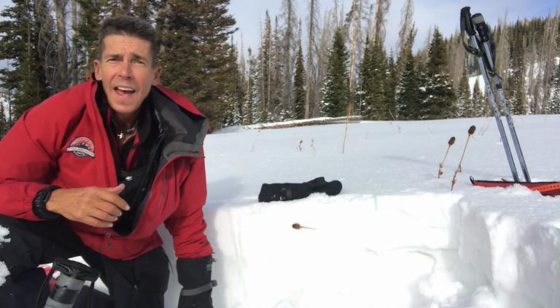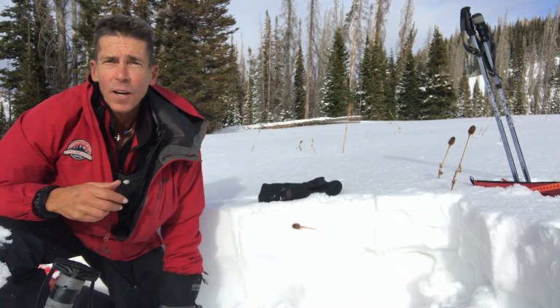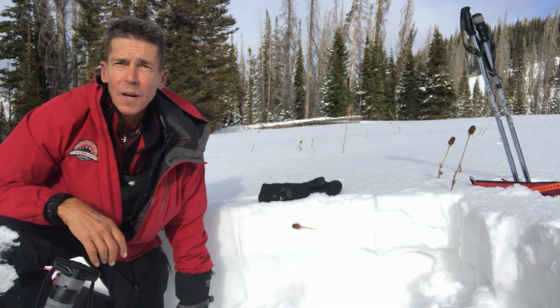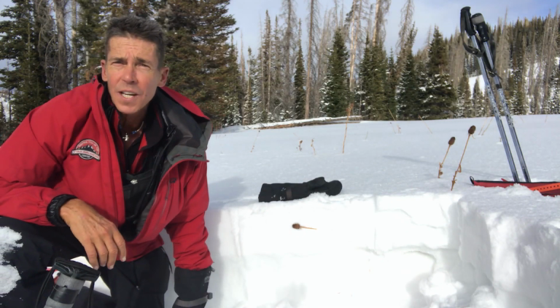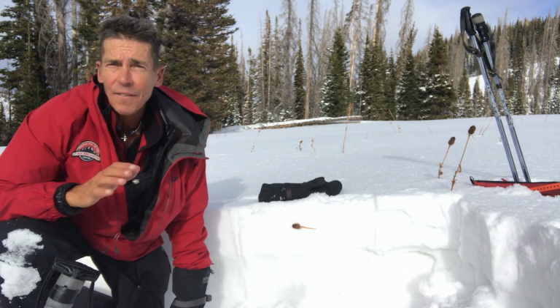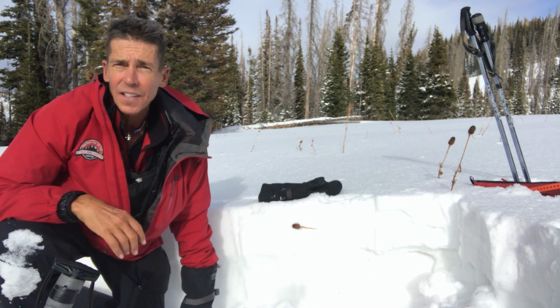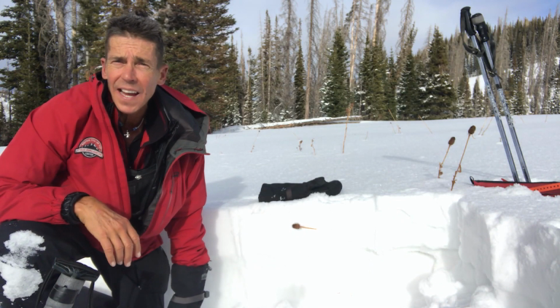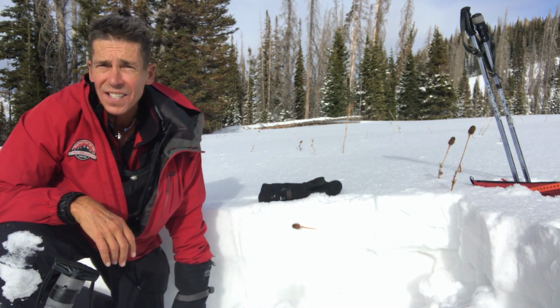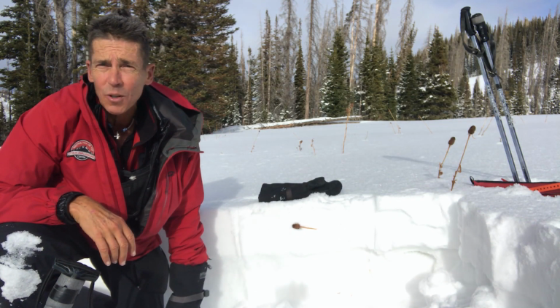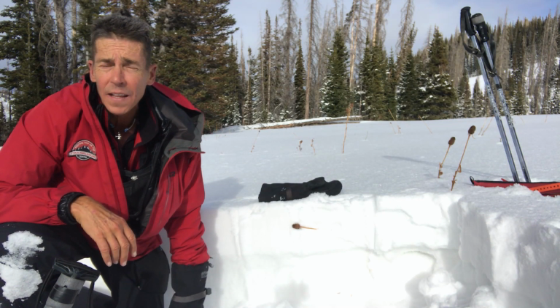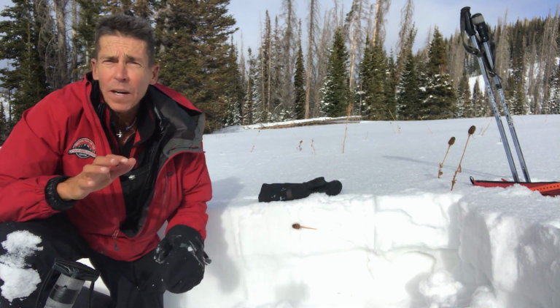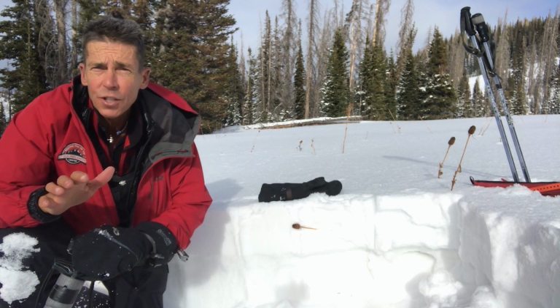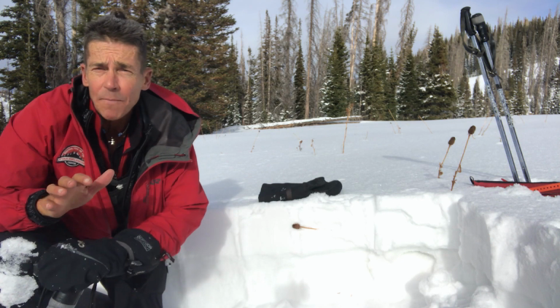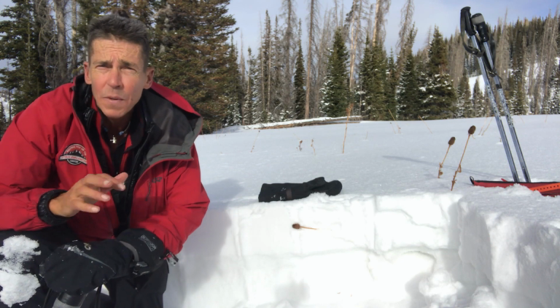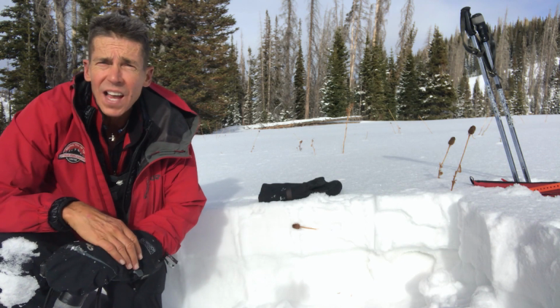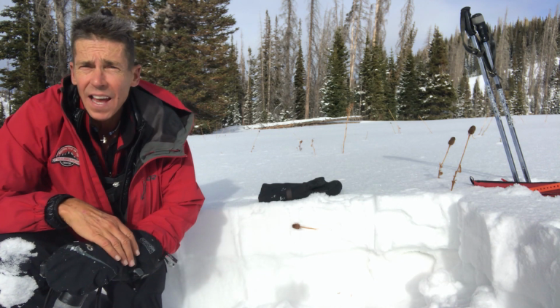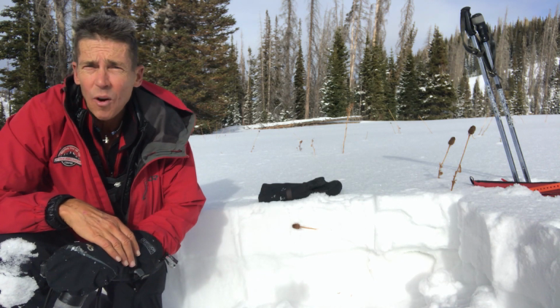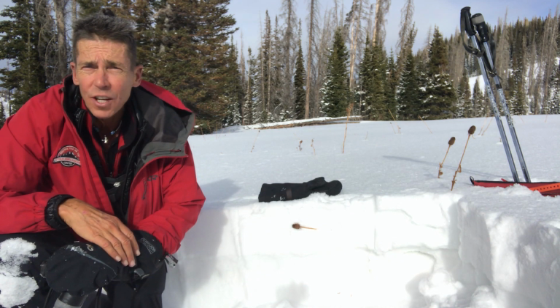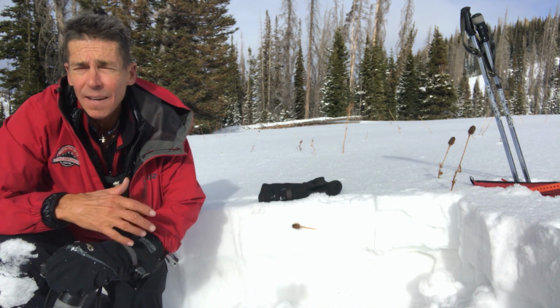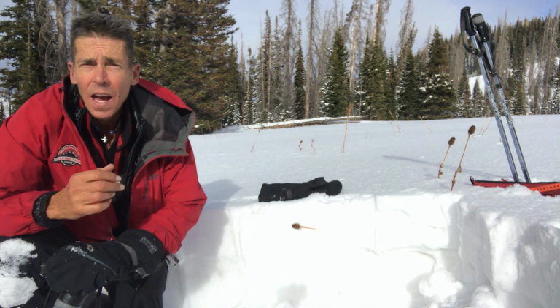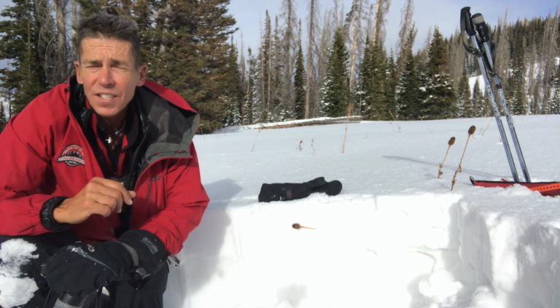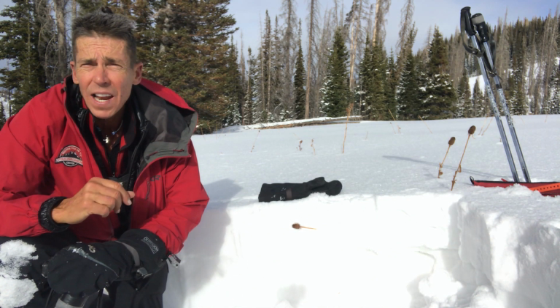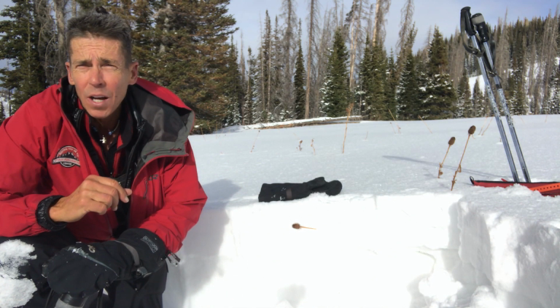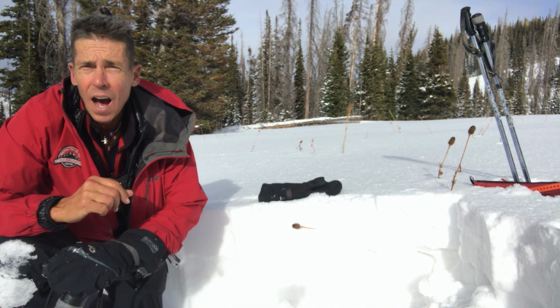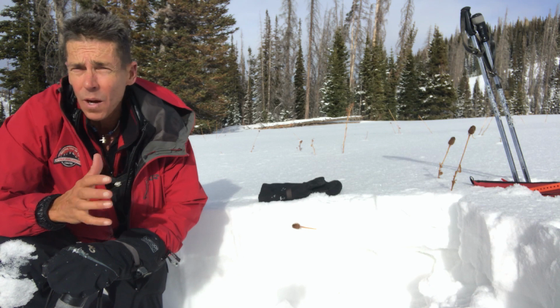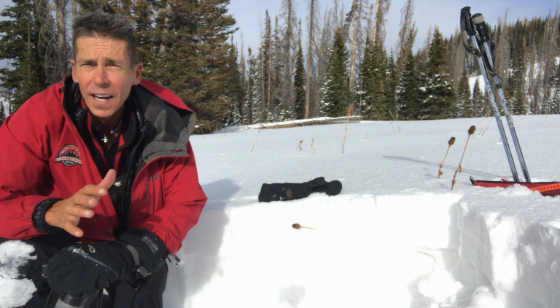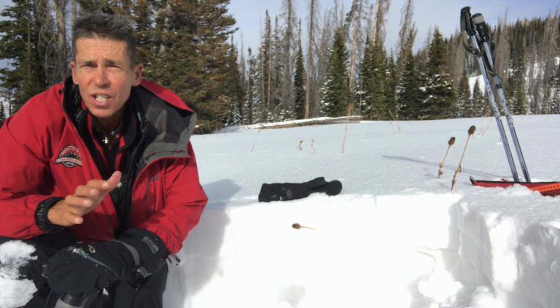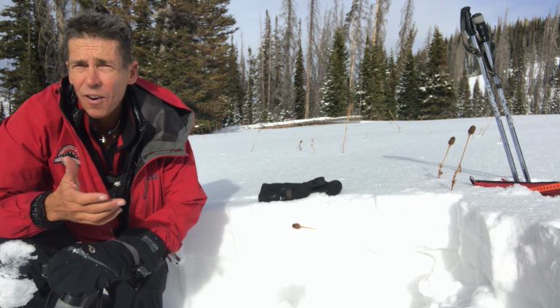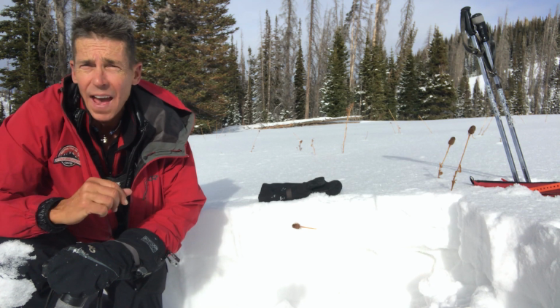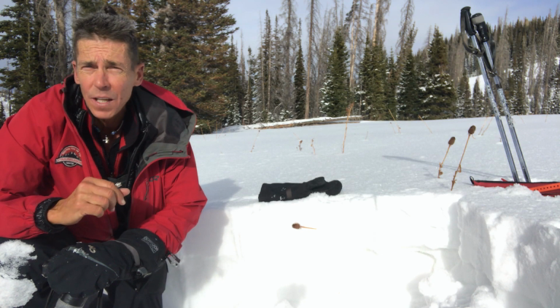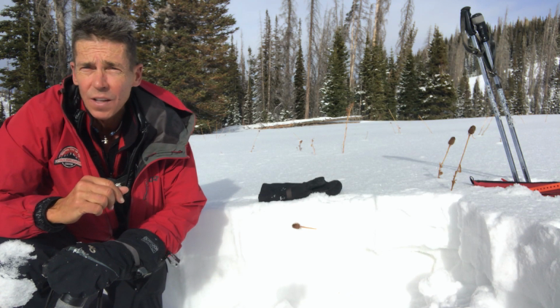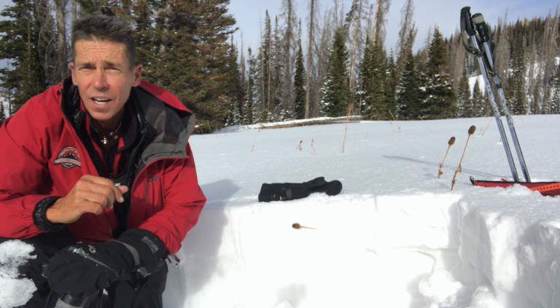Hey, Craig Gordon here with Utah Avalanche Center on Sunday, December 20th. My travels today took me to the south end of the range again, staged at a mill haul.